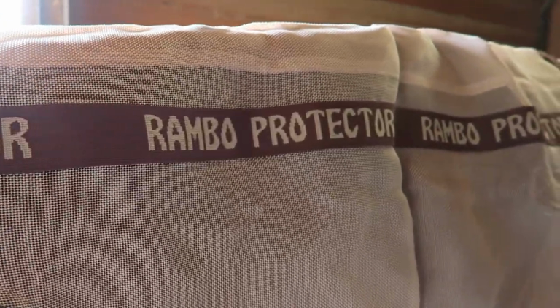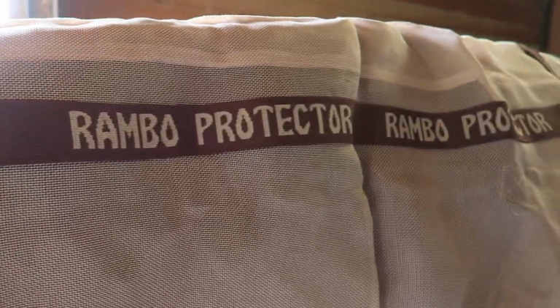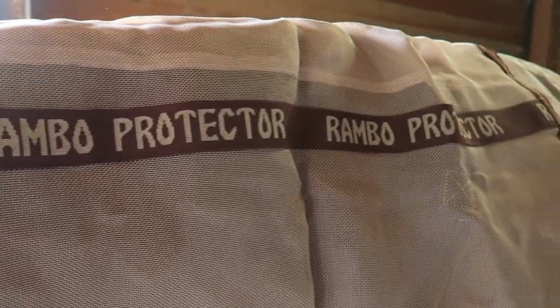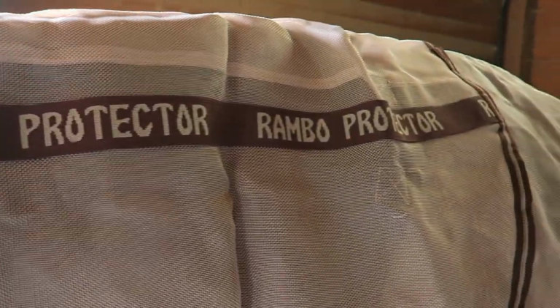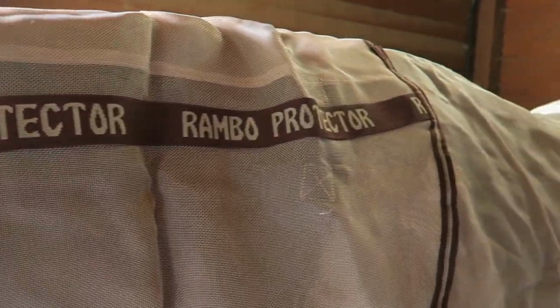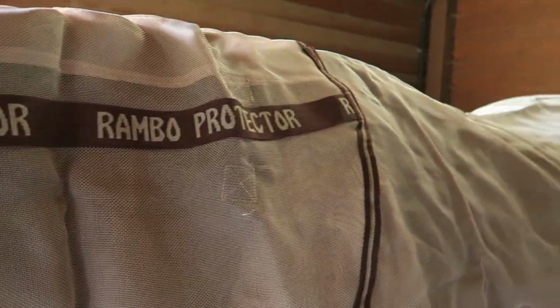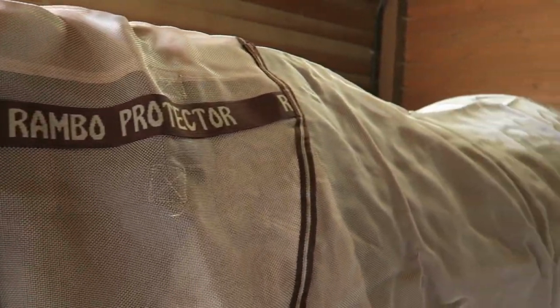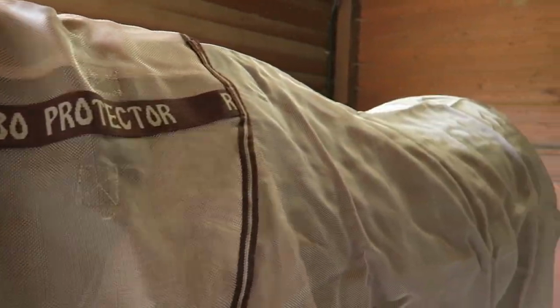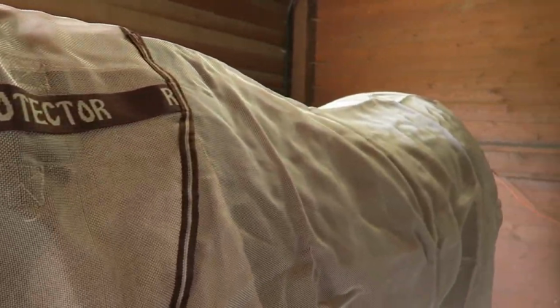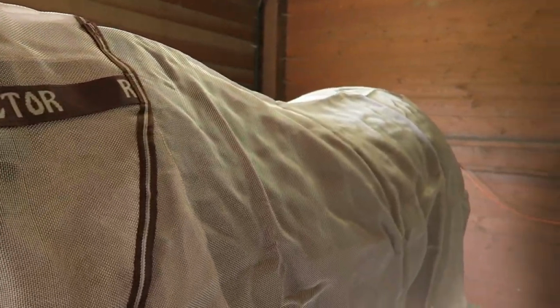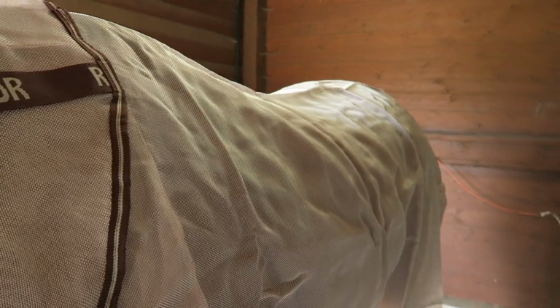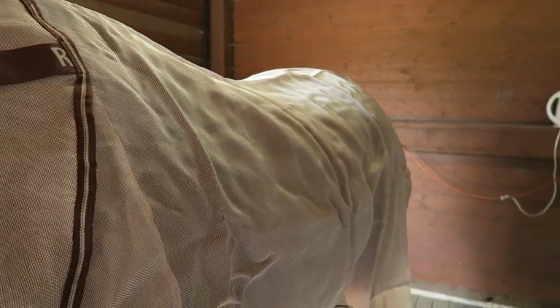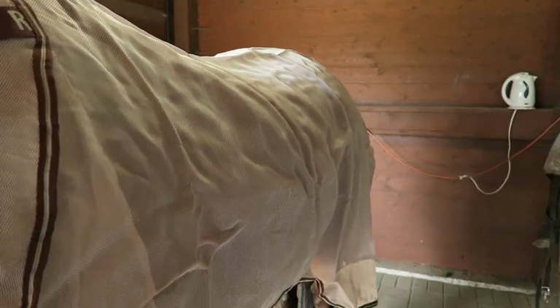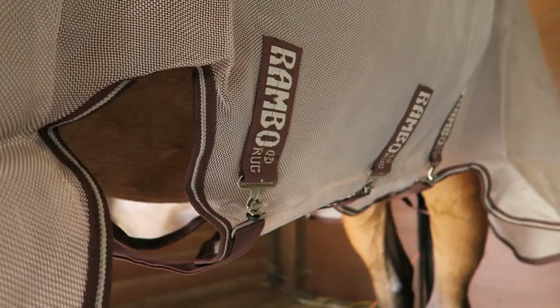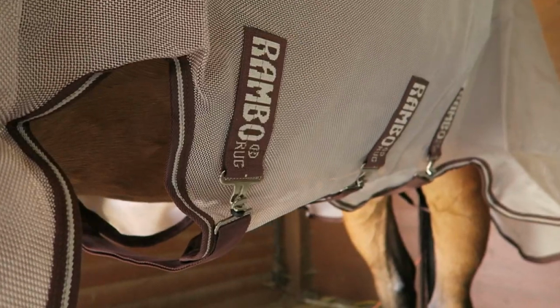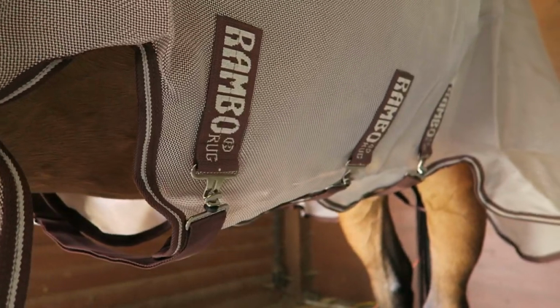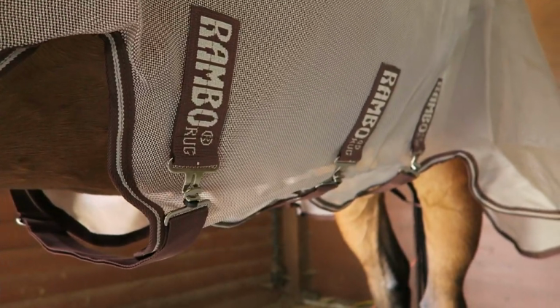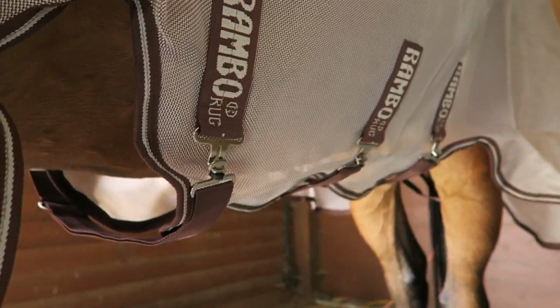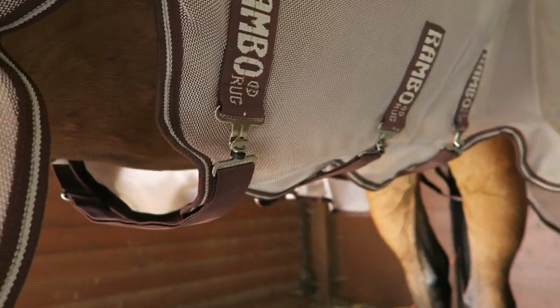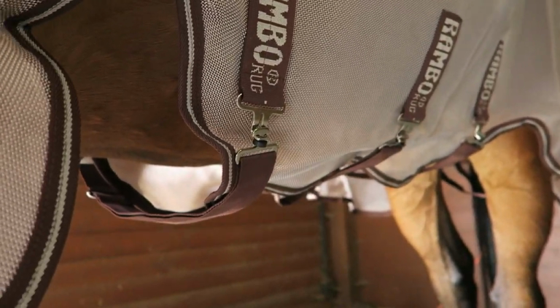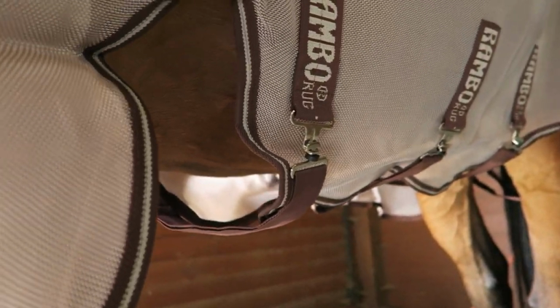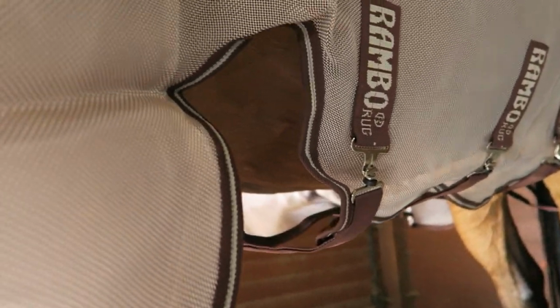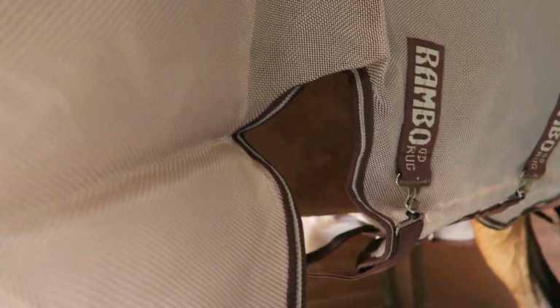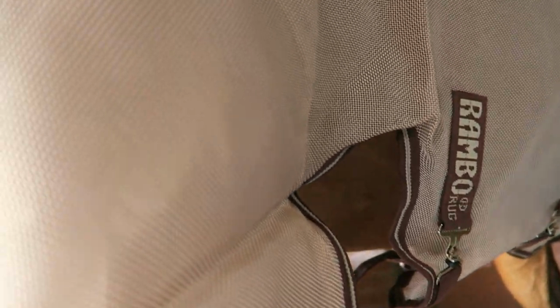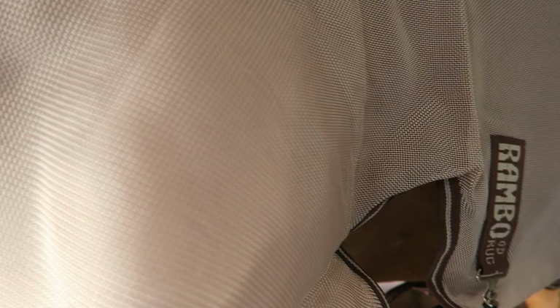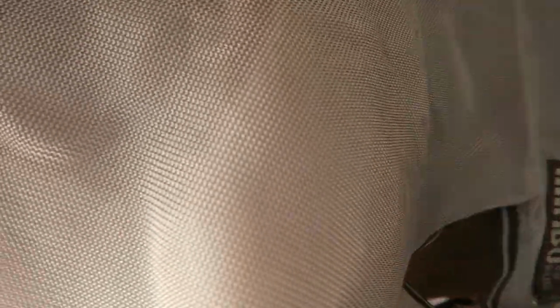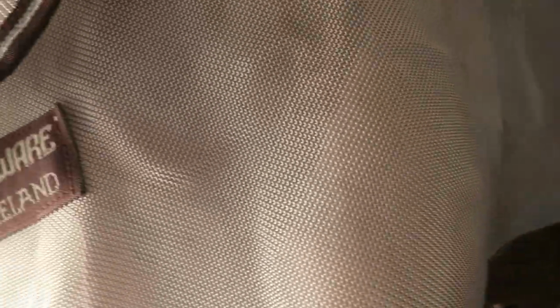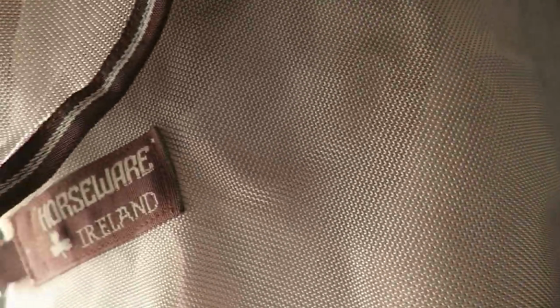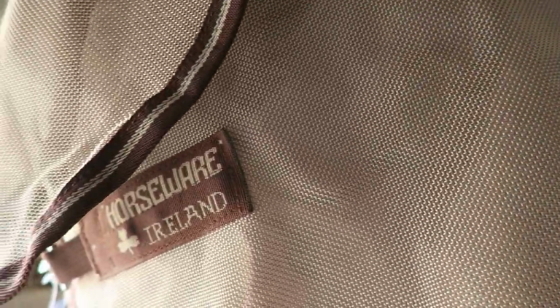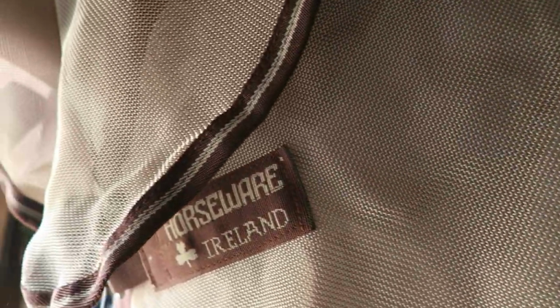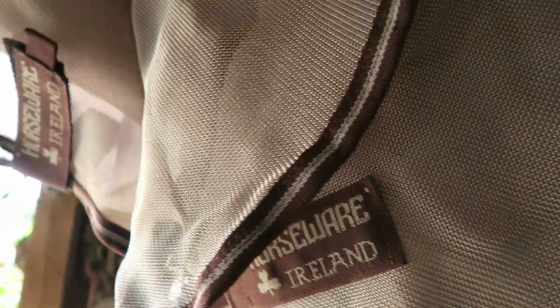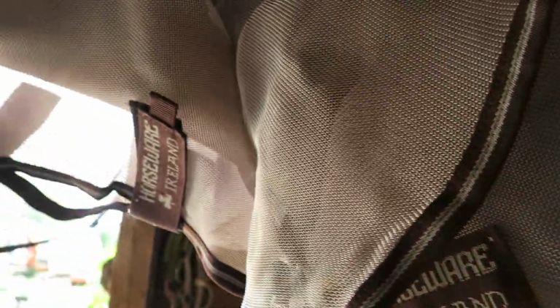This fly sheet is made out of a really durable mesh material but it's still breathable enough to keep your horse cool in the summer. Like all Rambo blankets, this one has three belly straps and leg arches to keep it secure on your horse.